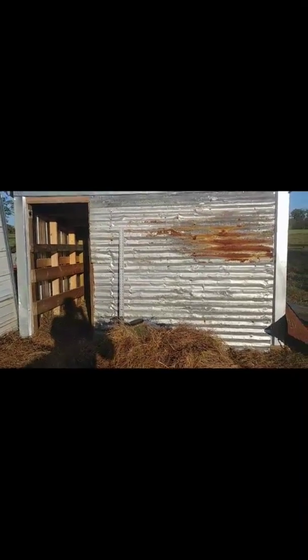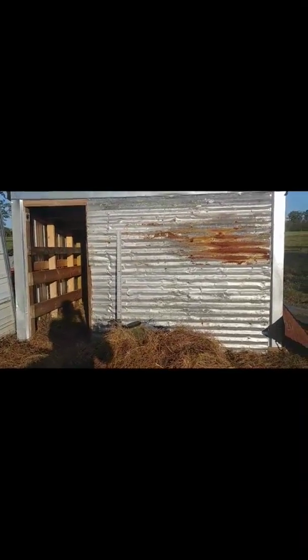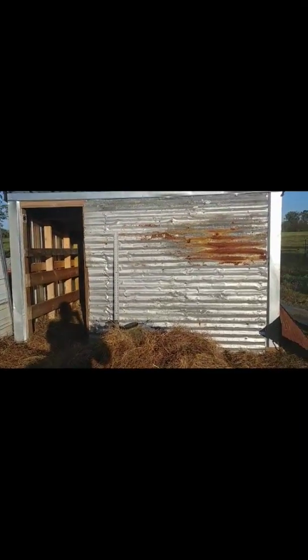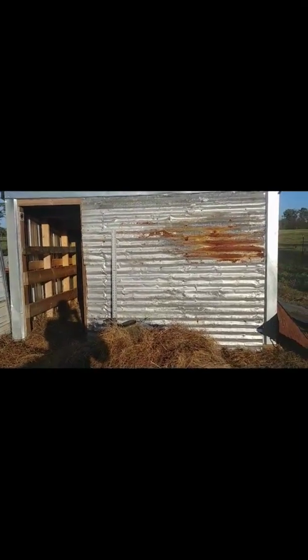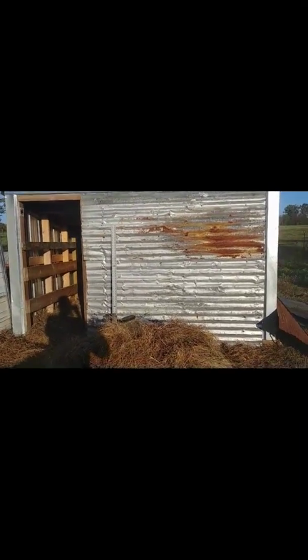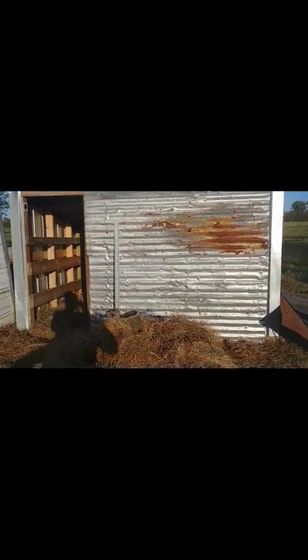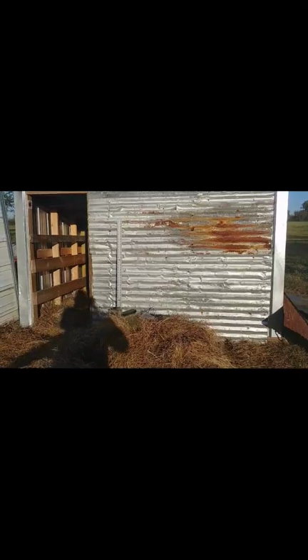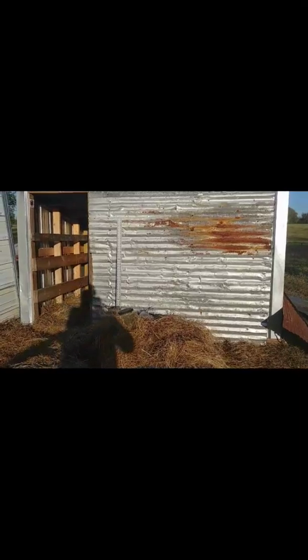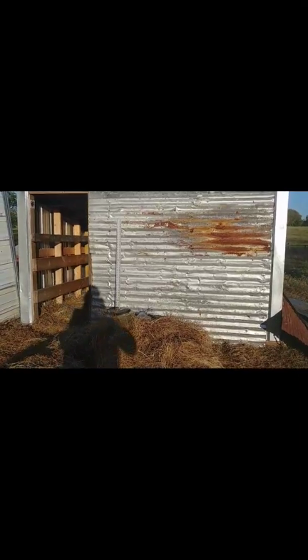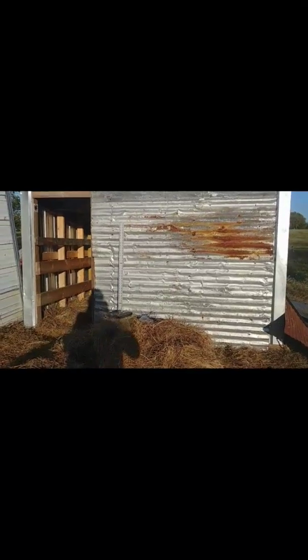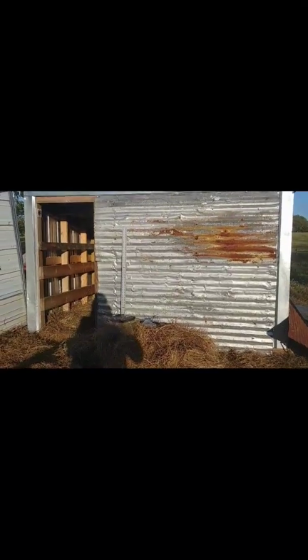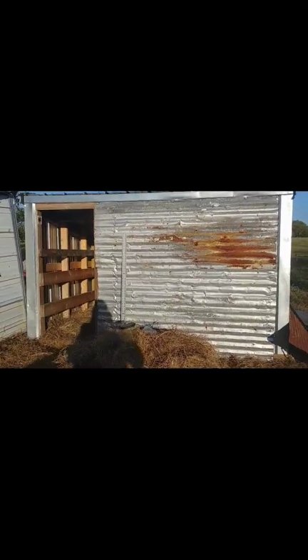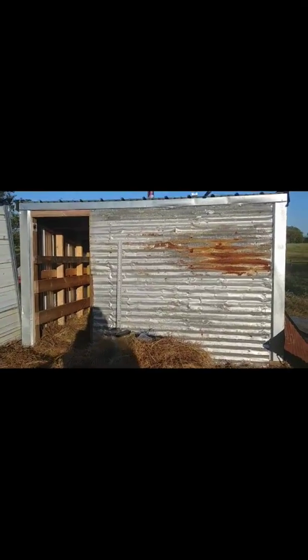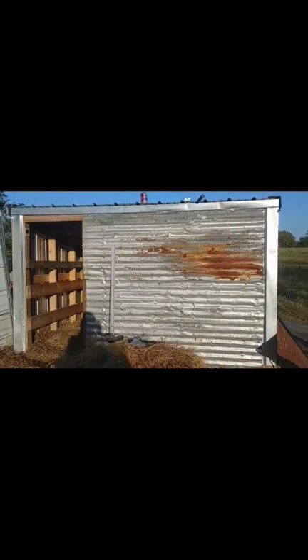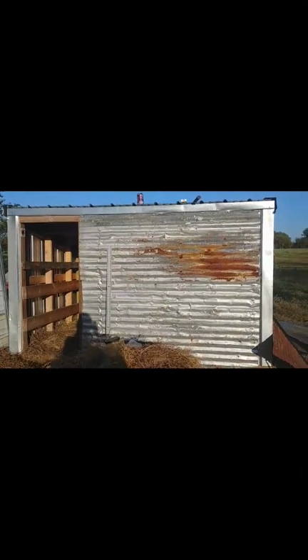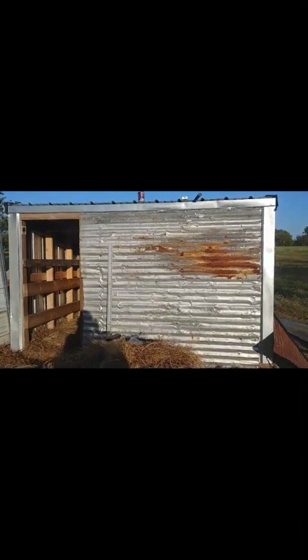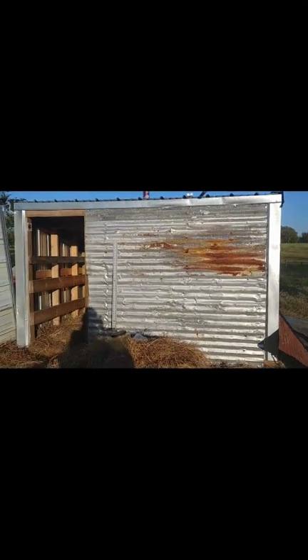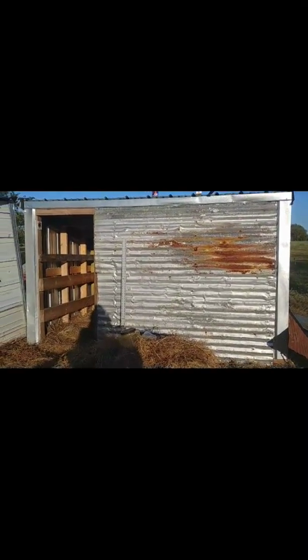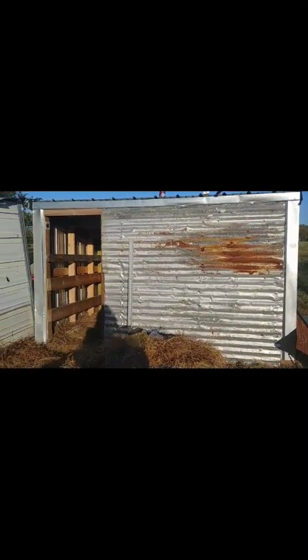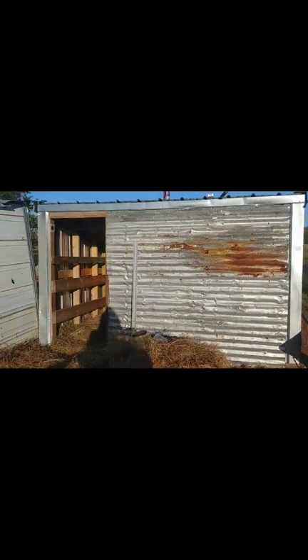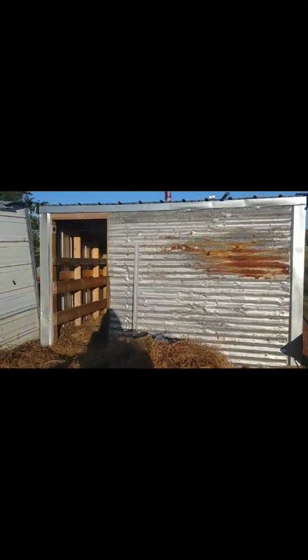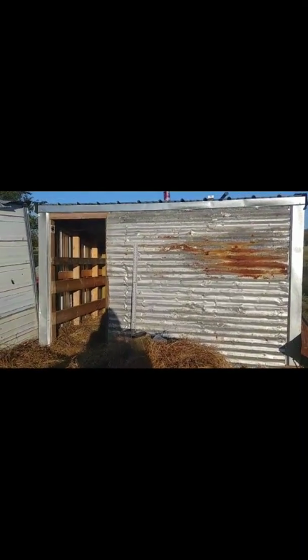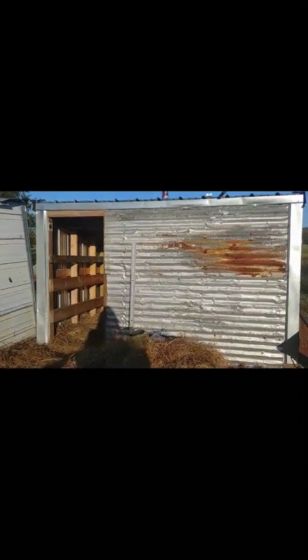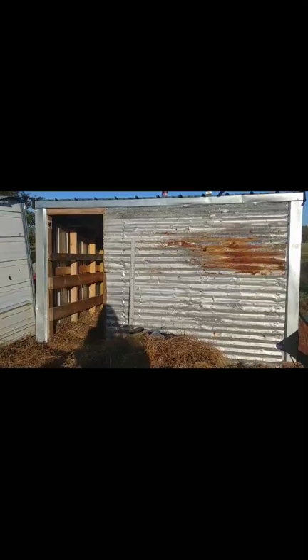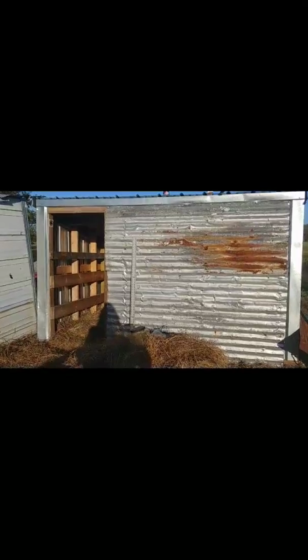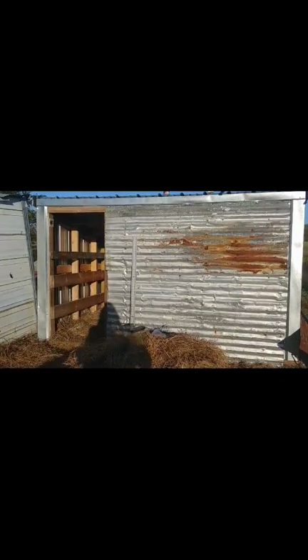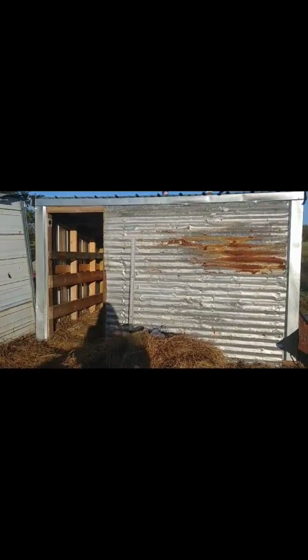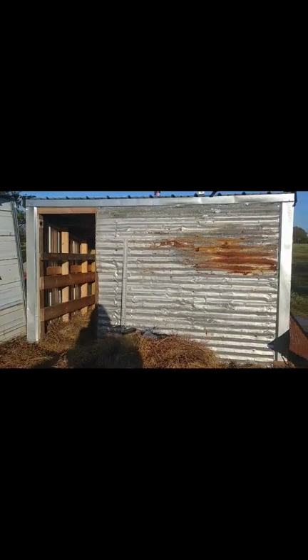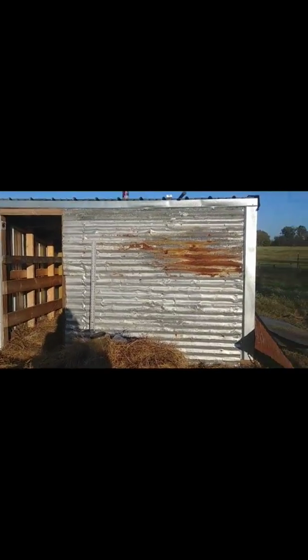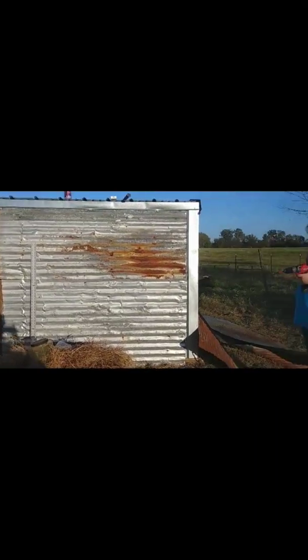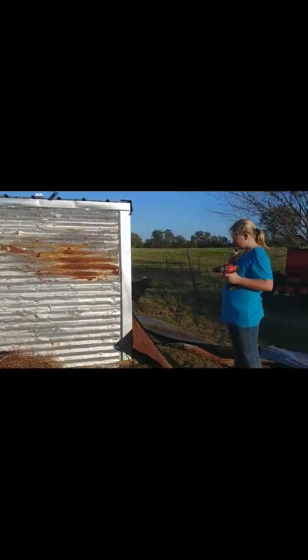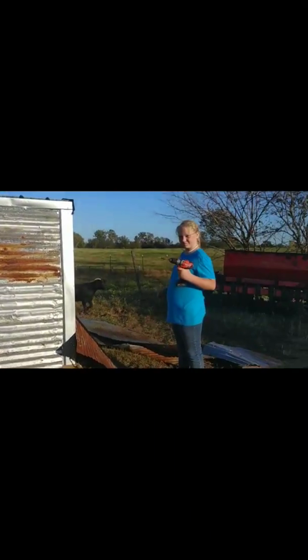Hello everyone, this is Nicole from Zurich Farm. We are putting a side addition to the shelter for the goats. I have my daughter Allie helping me.